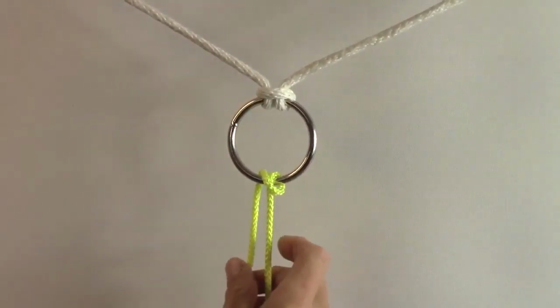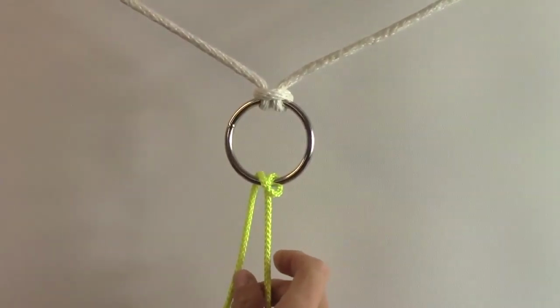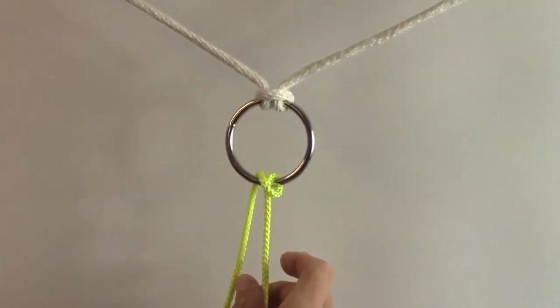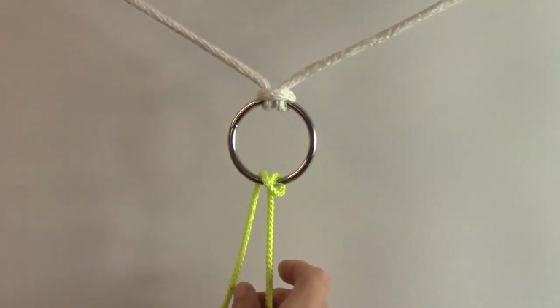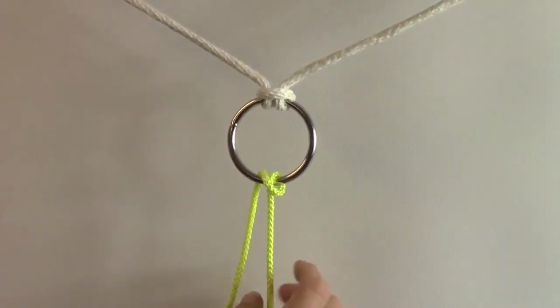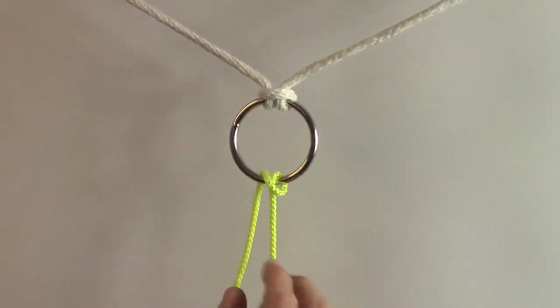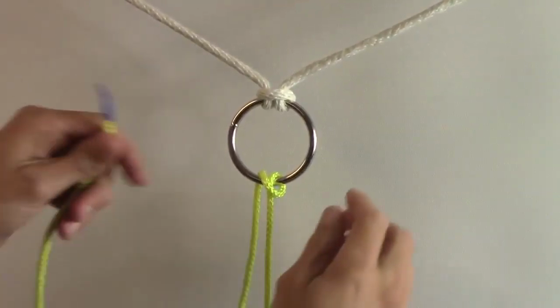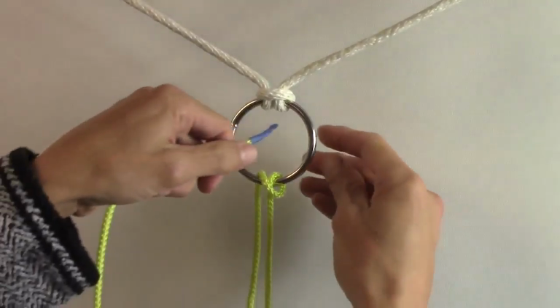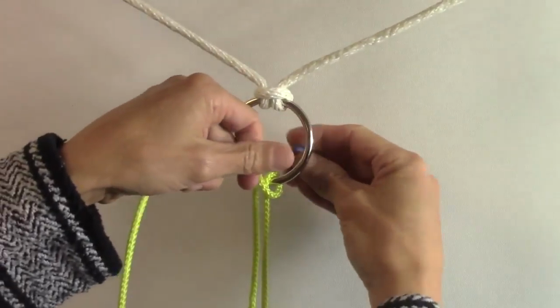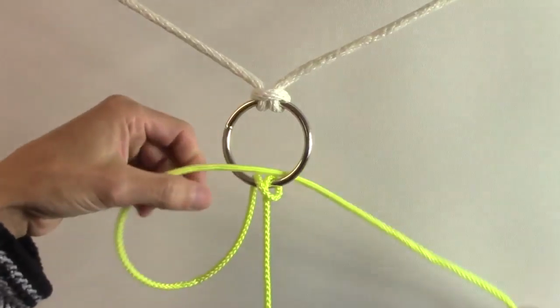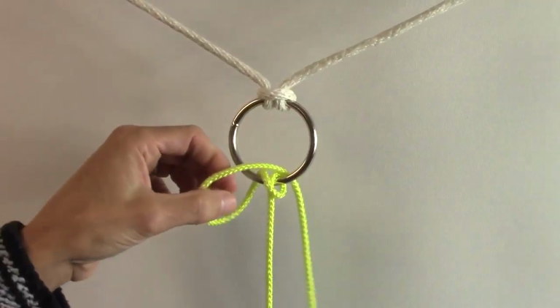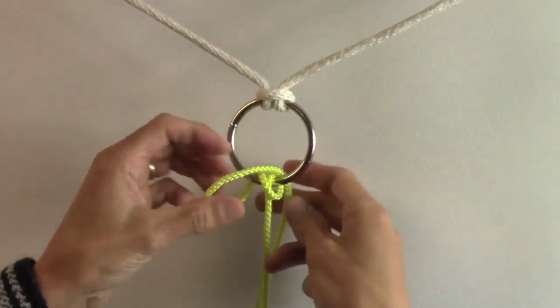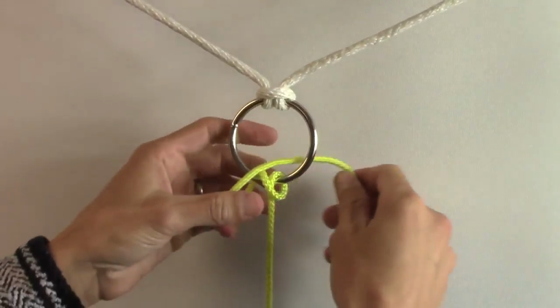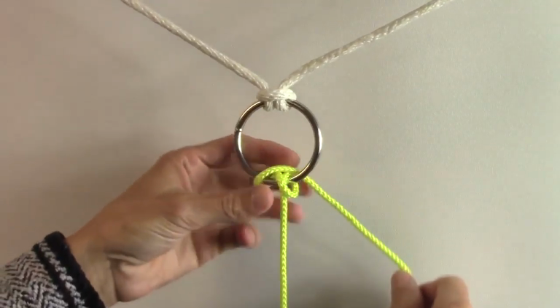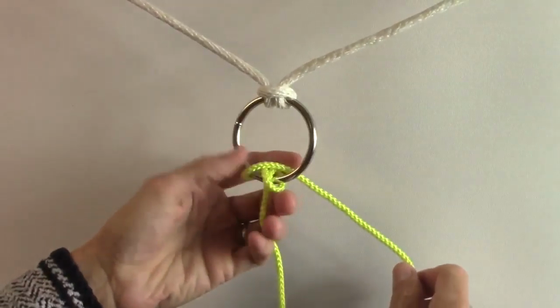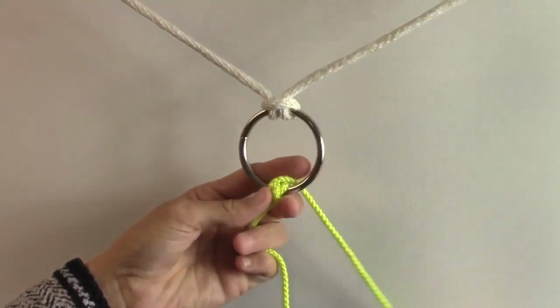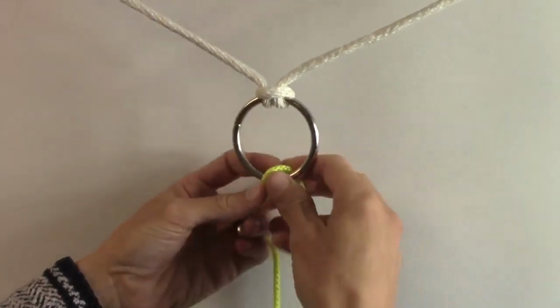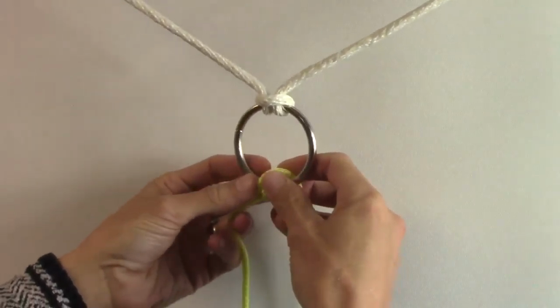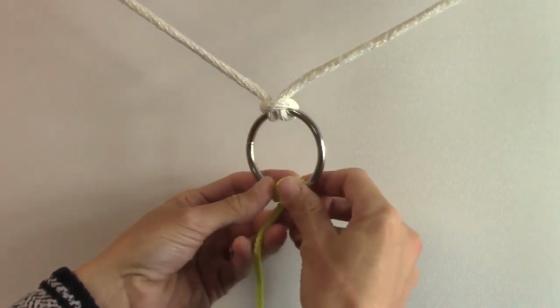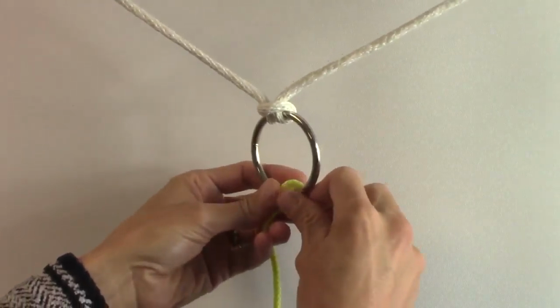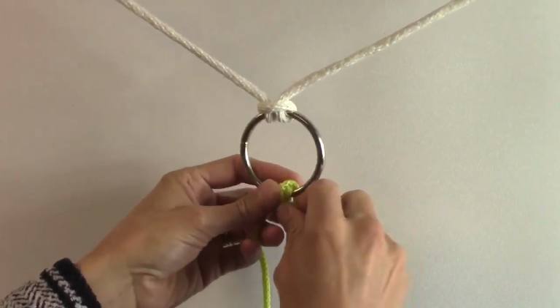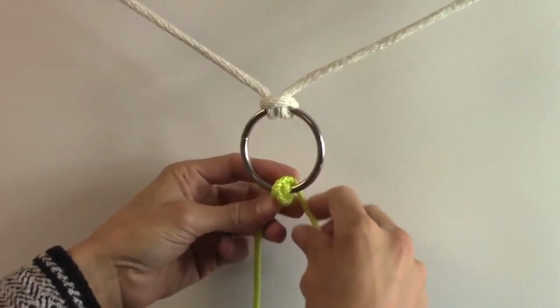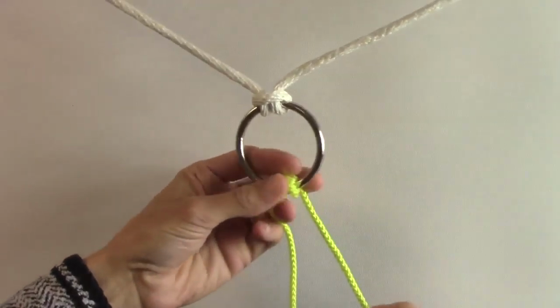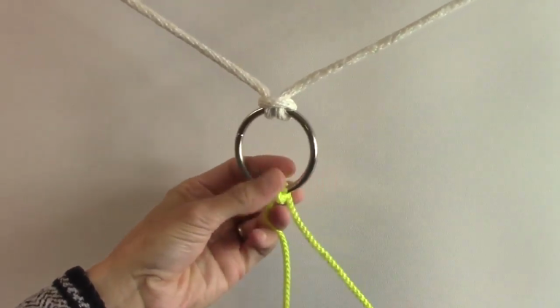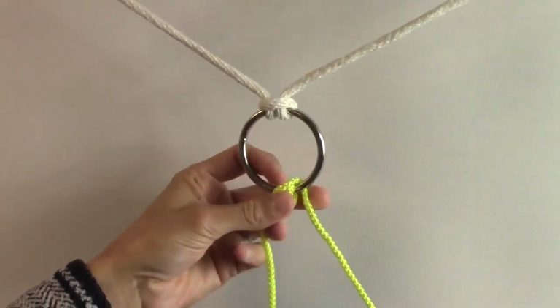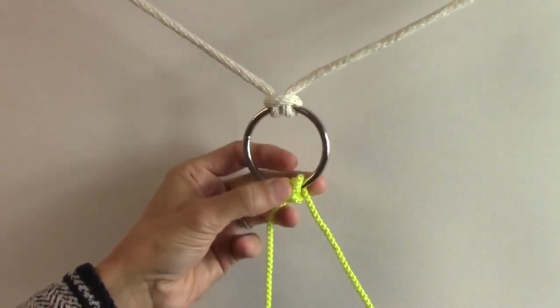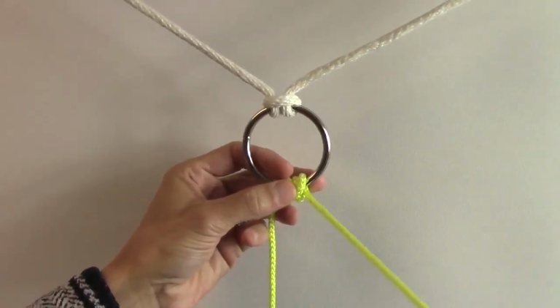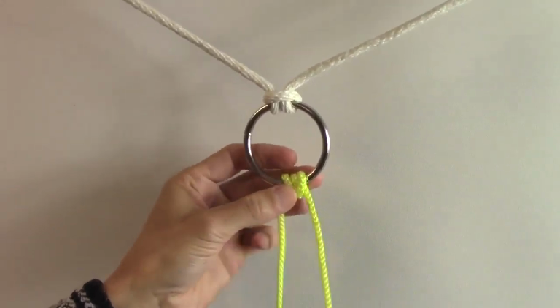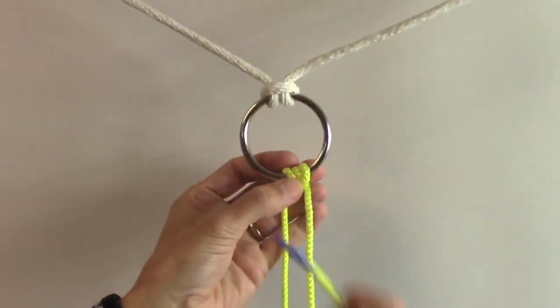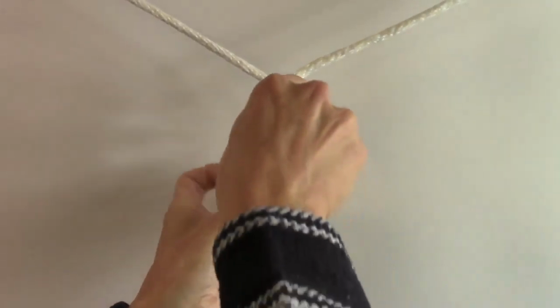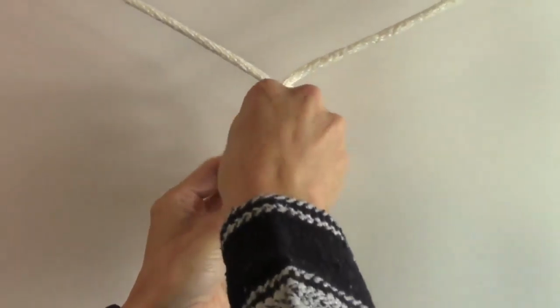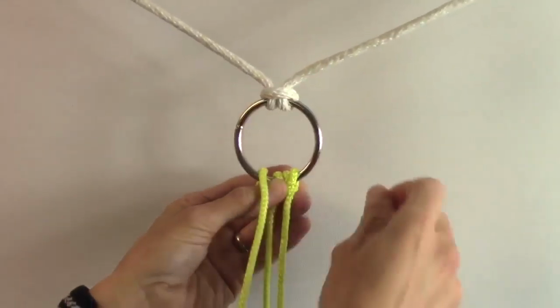Then we're gonna bring the line back into the ring and criss cross to the right. So now there's actually two criss crosses going on. Then I'm gonna bring it from the right through the ring again to the left.